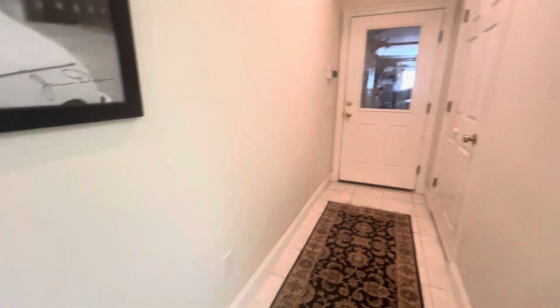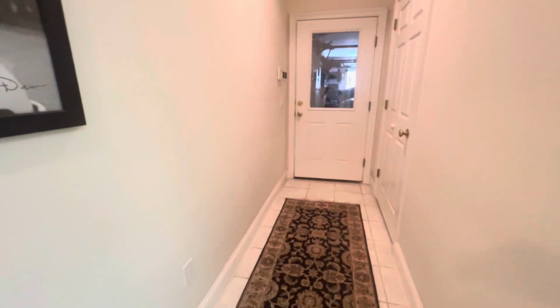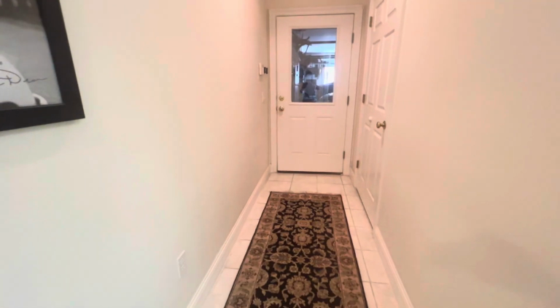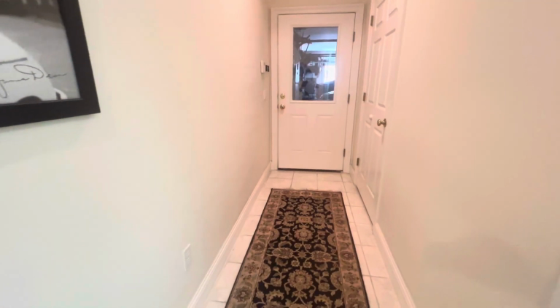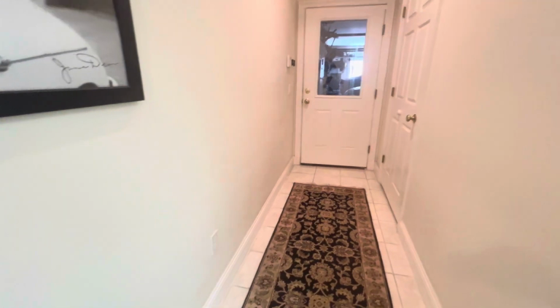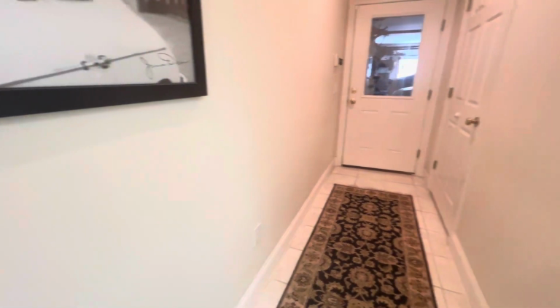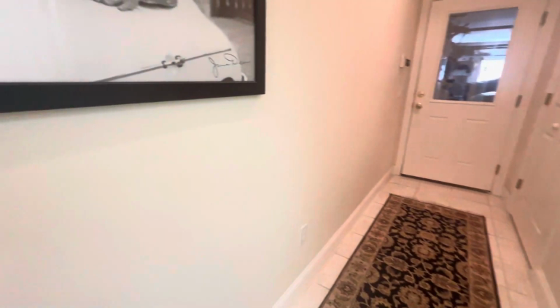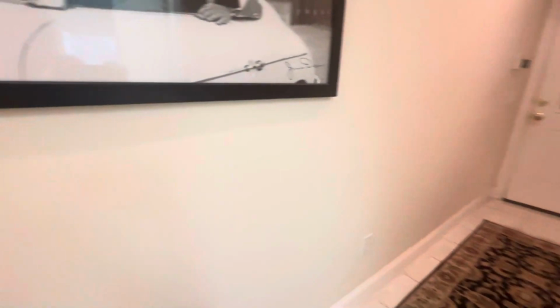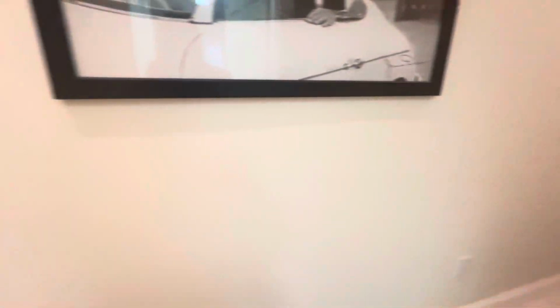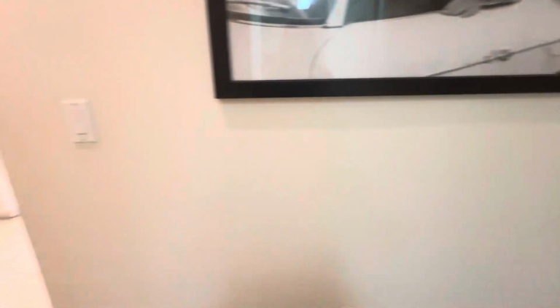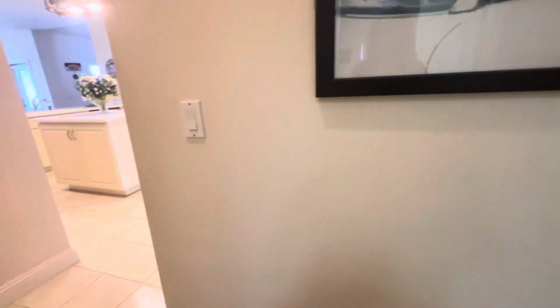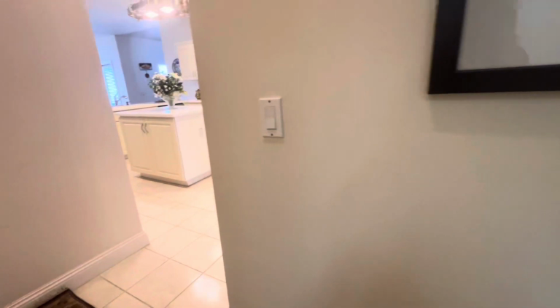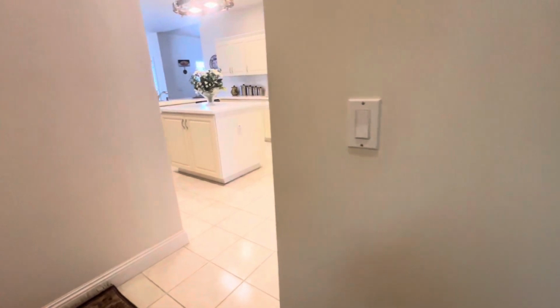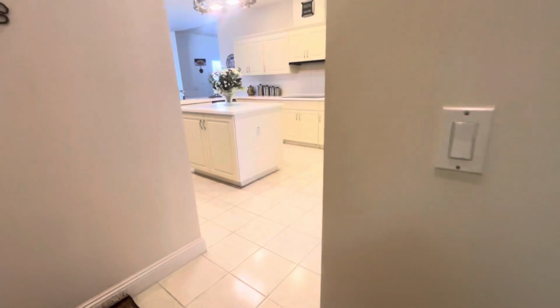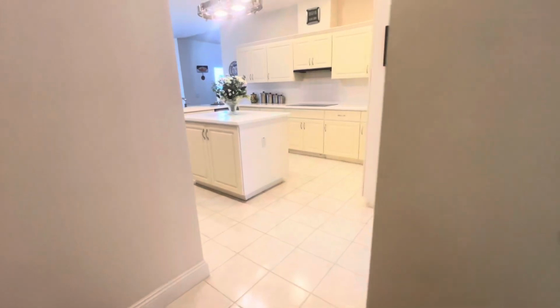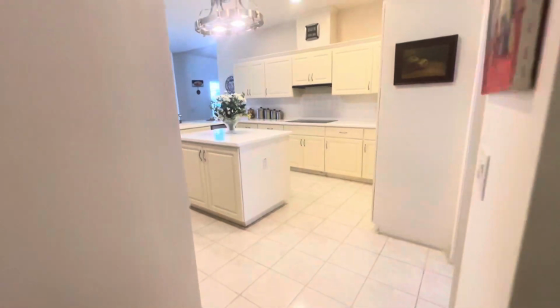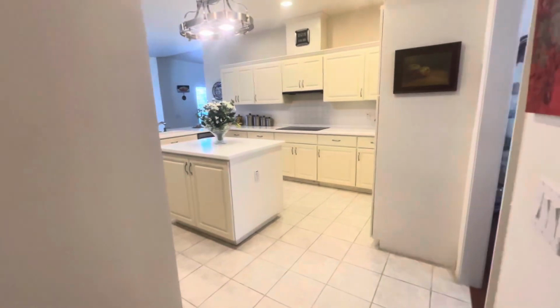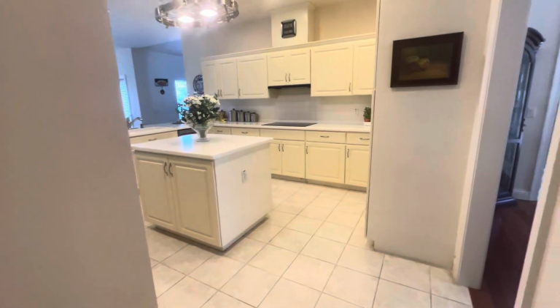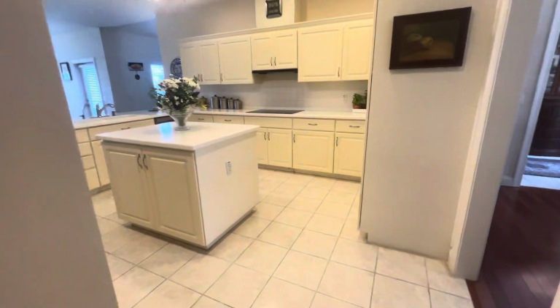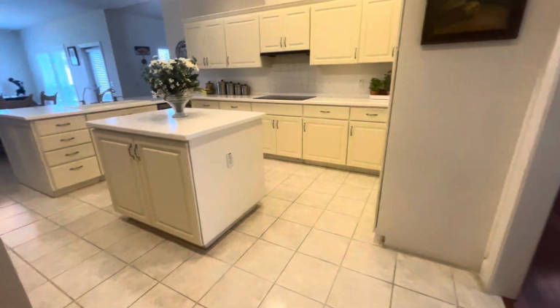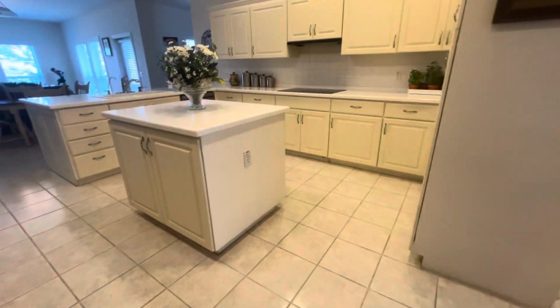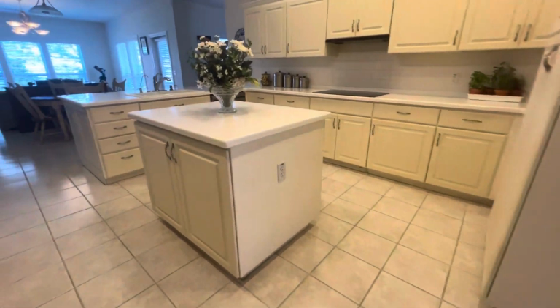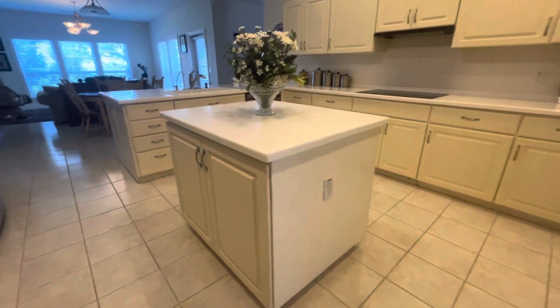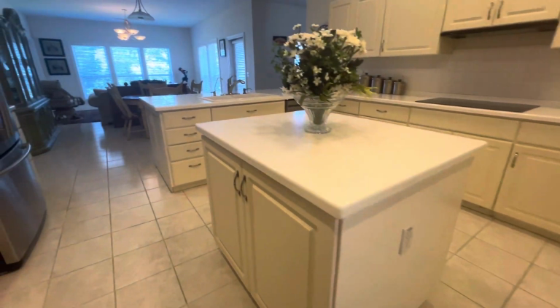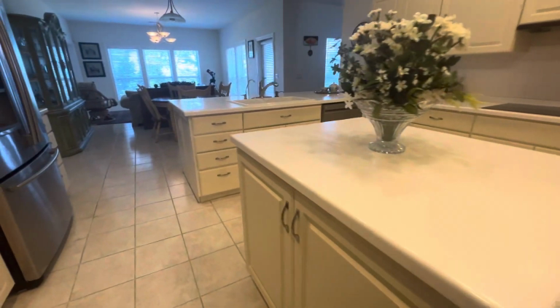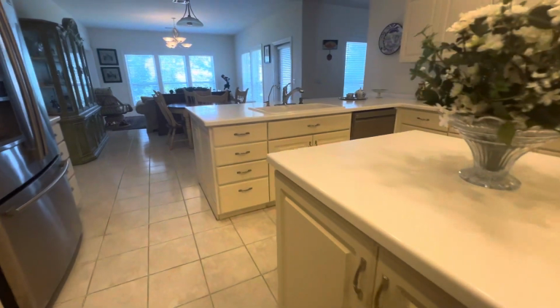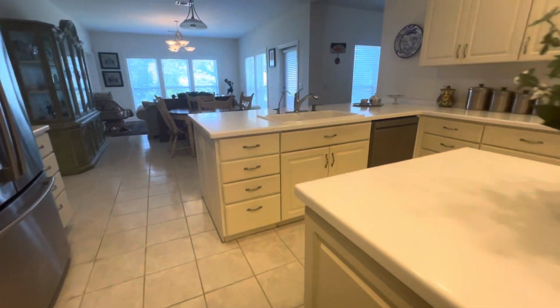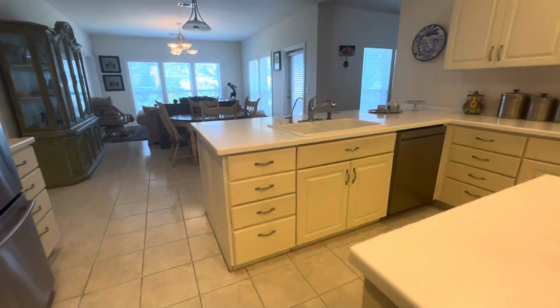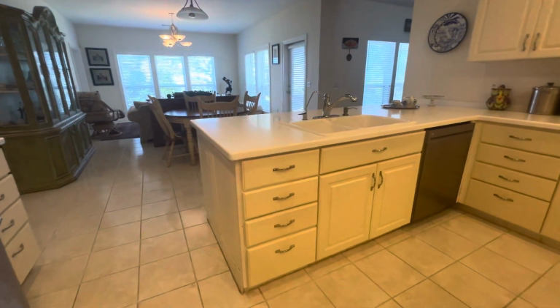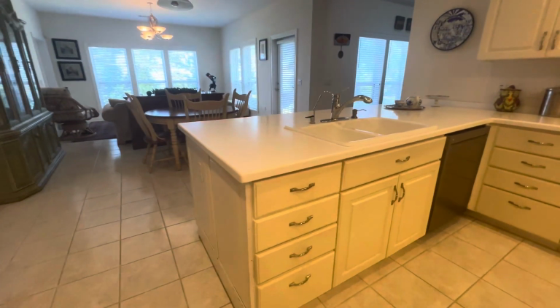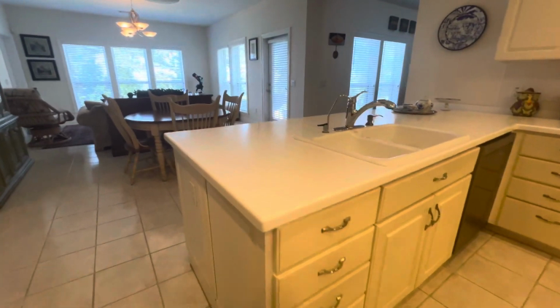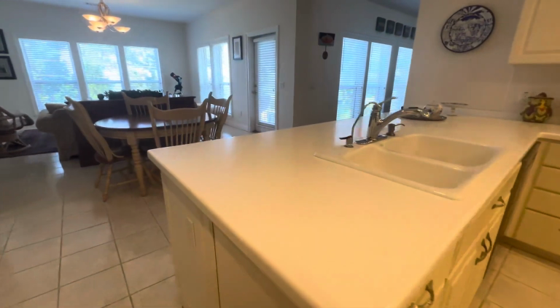In front of me is going to be a double car garage. This home has solid construction — you've got two HVACs and two hot water heaters.